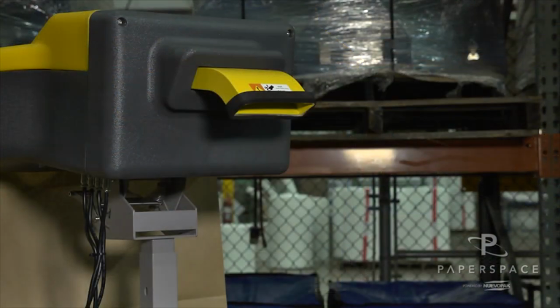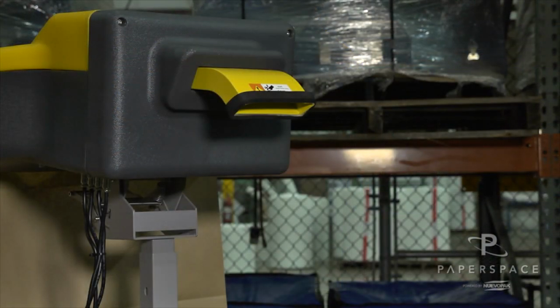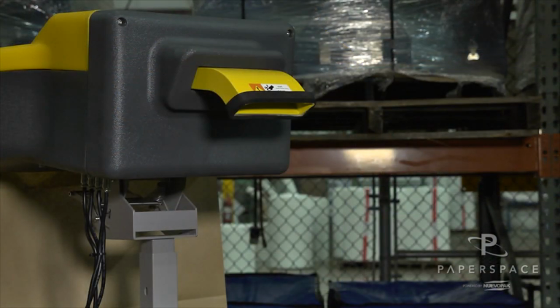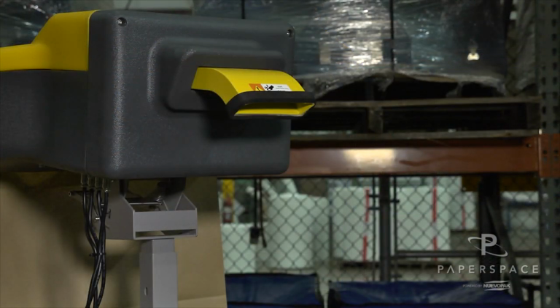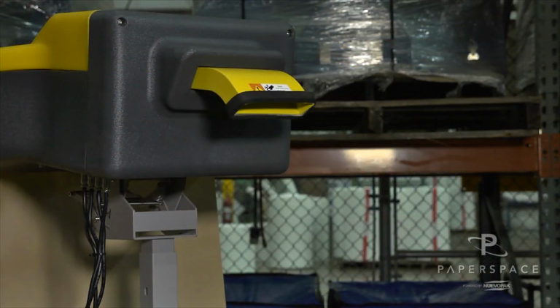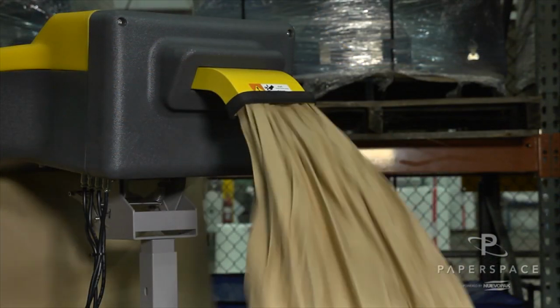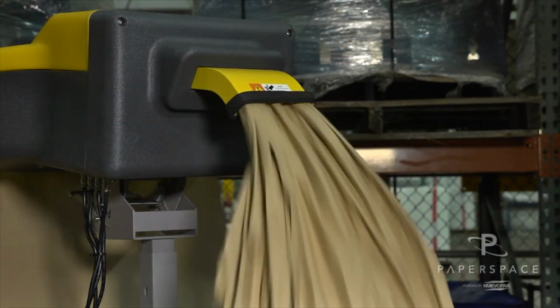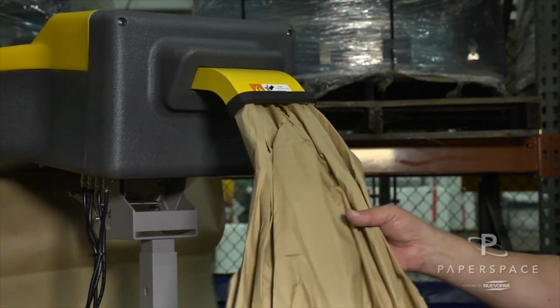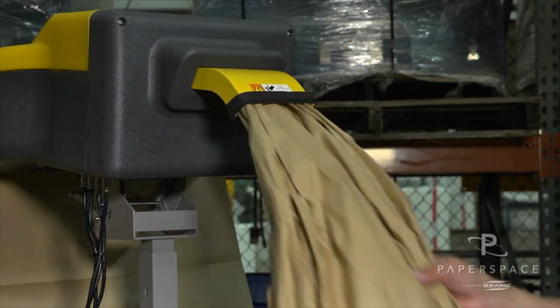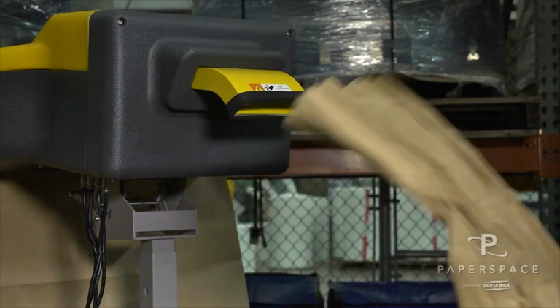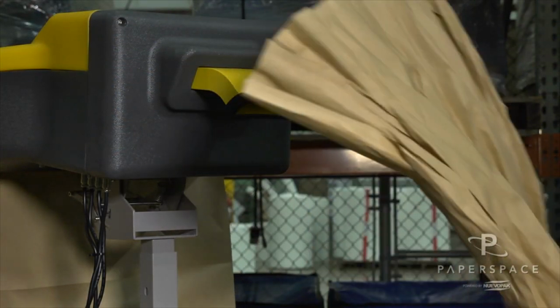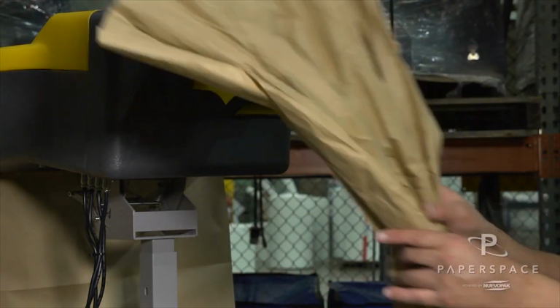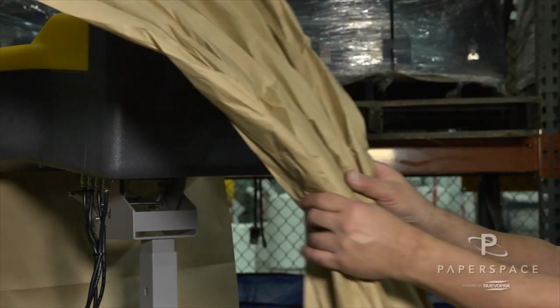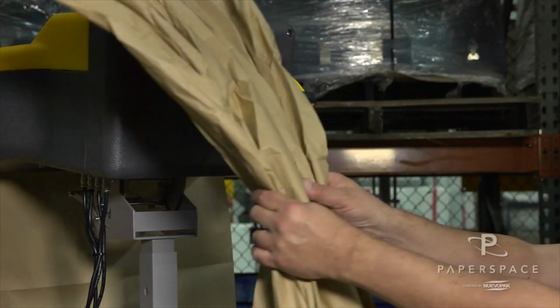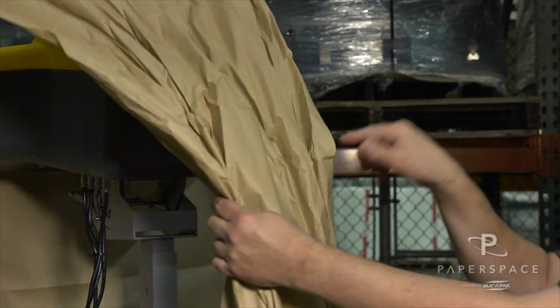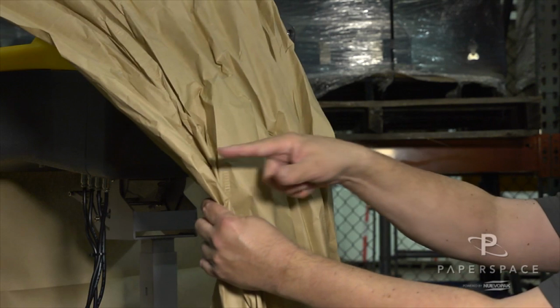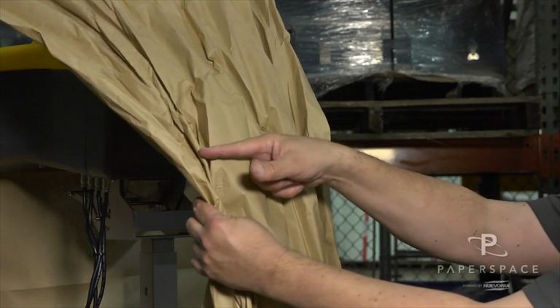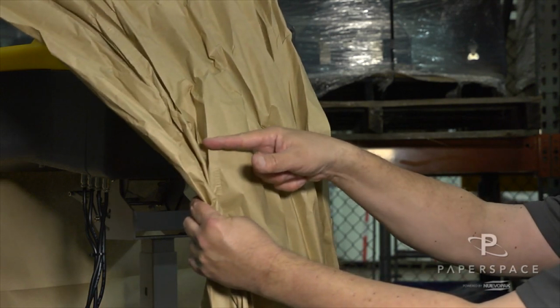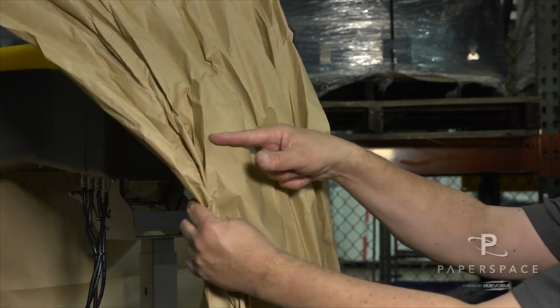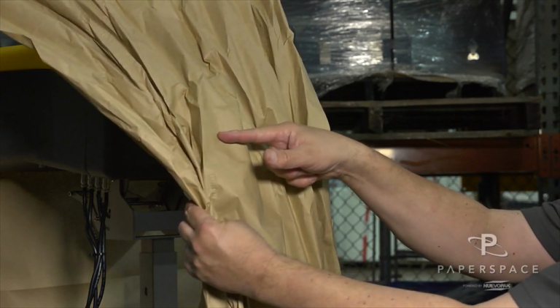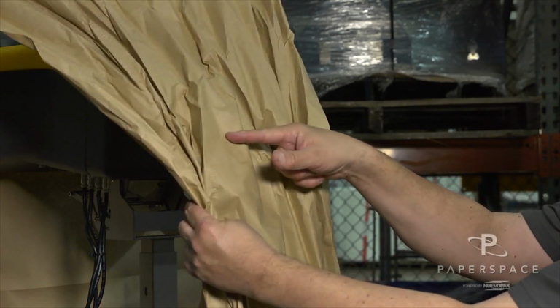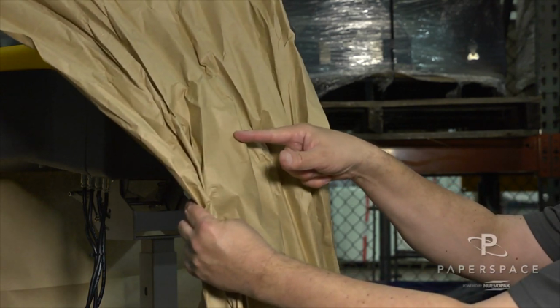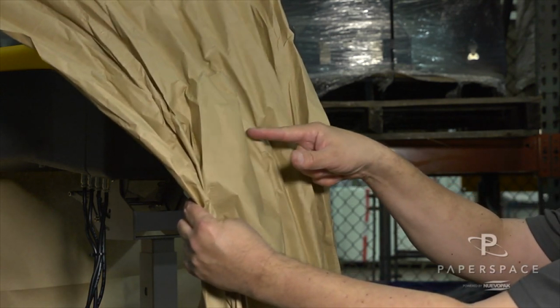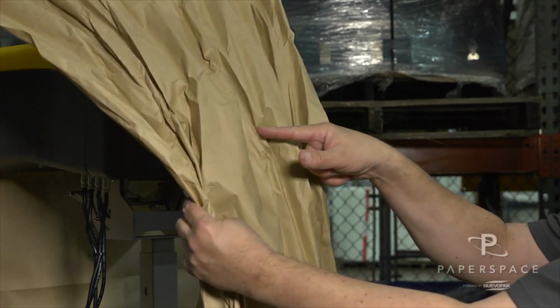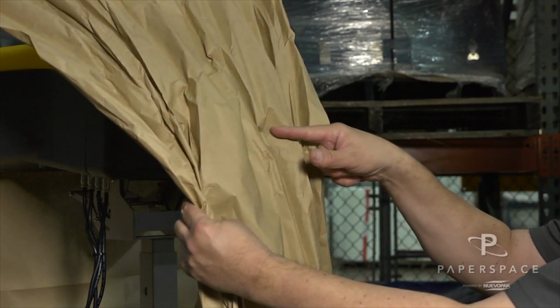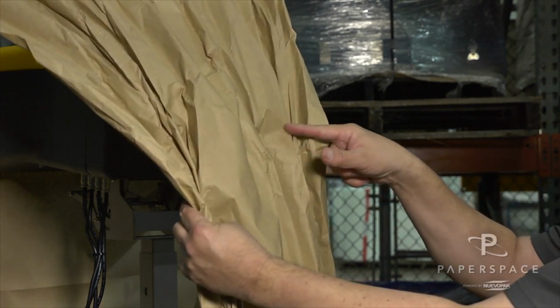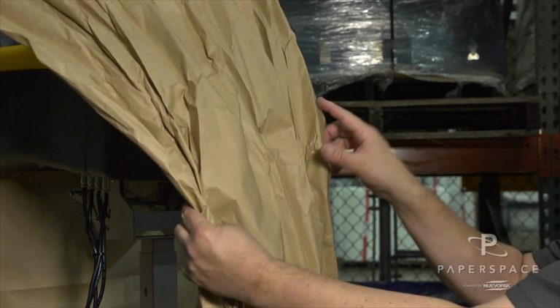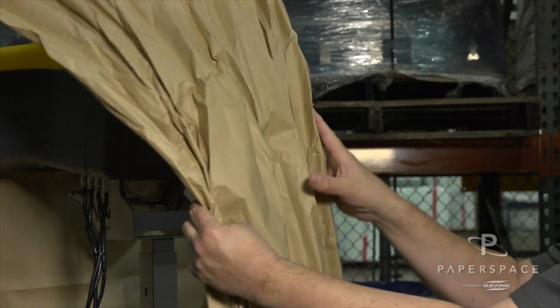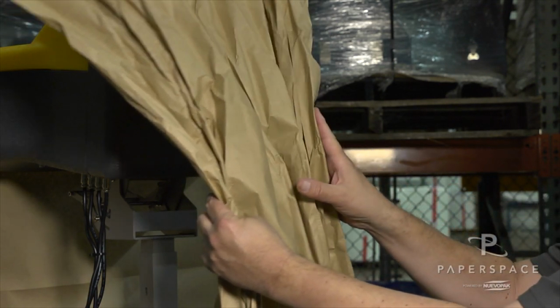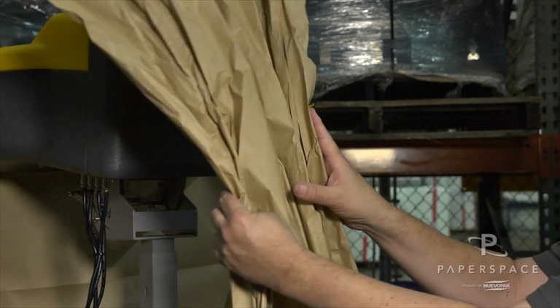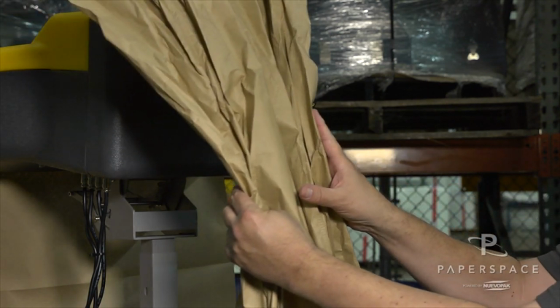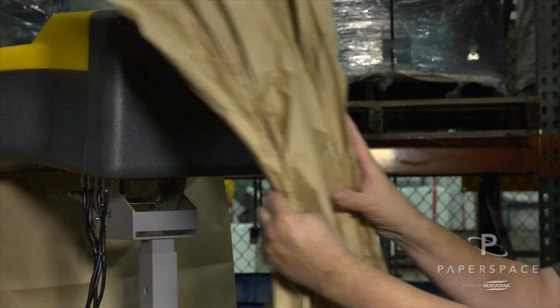XFIL Pro uses gears to create a 3D paper shape. This reduces material usage and speeds up pack time, as packers spend less time forming the paper with their hands.